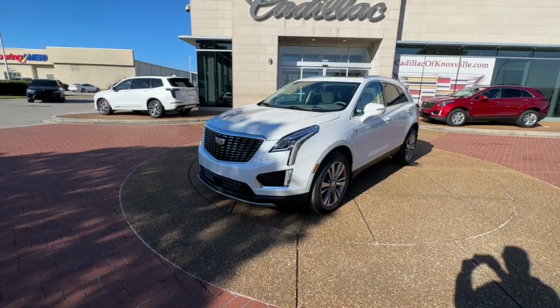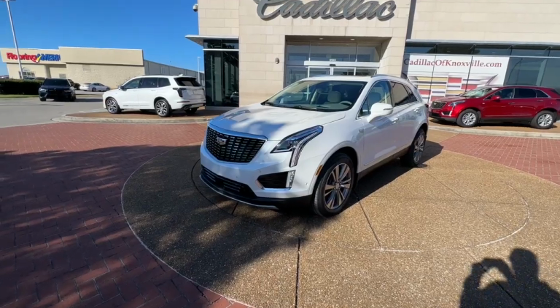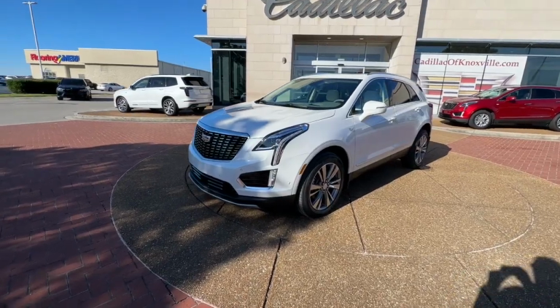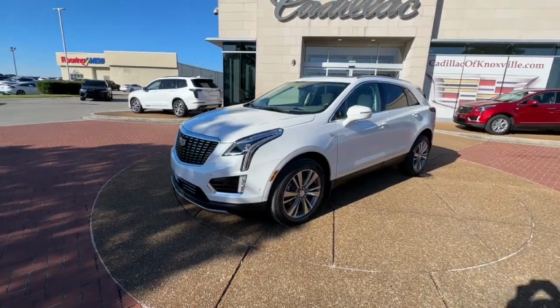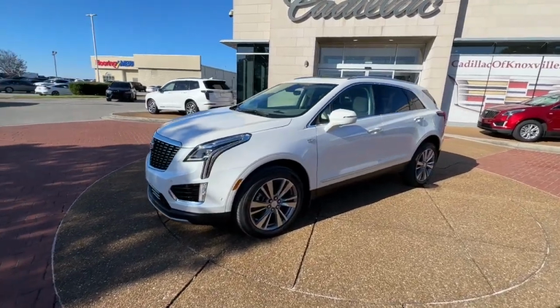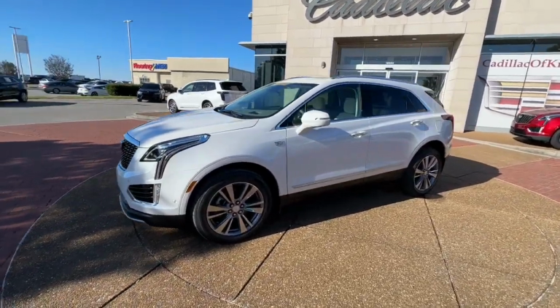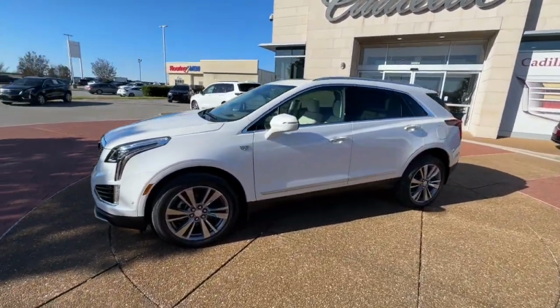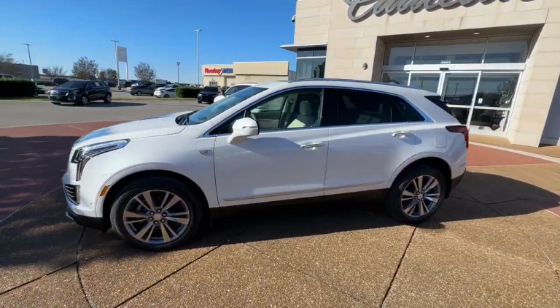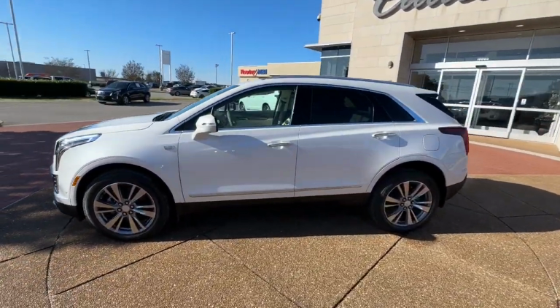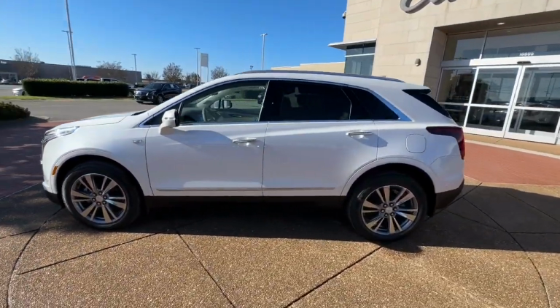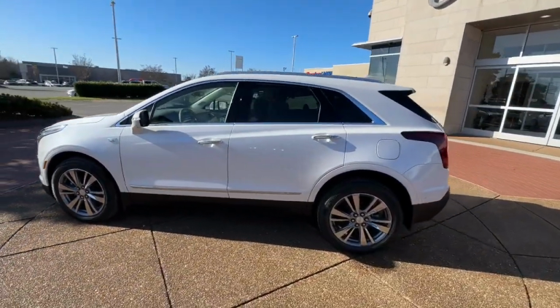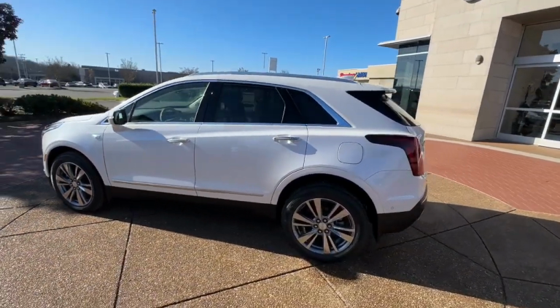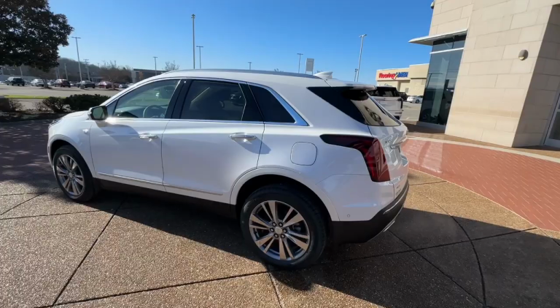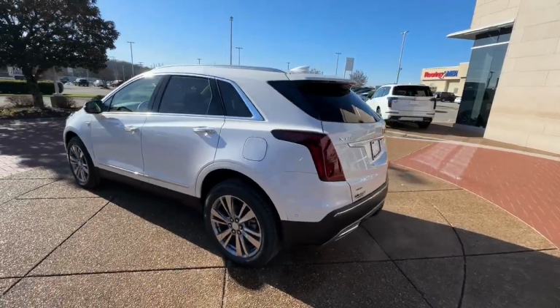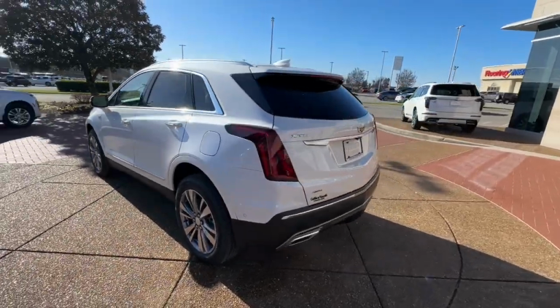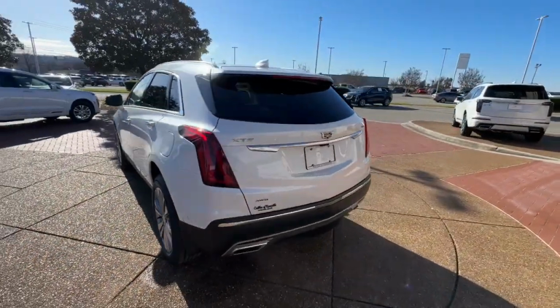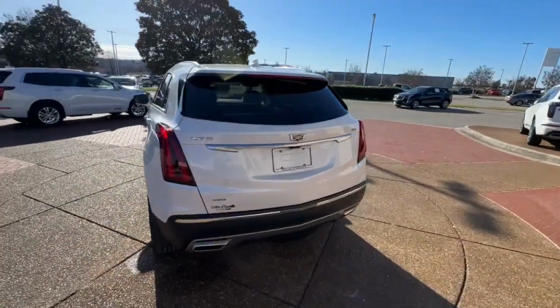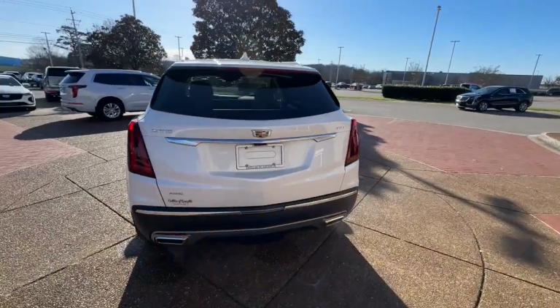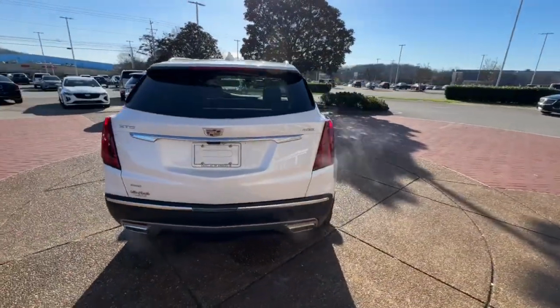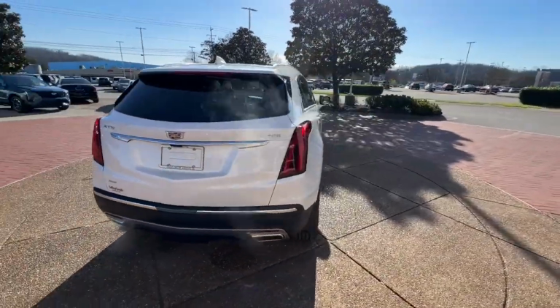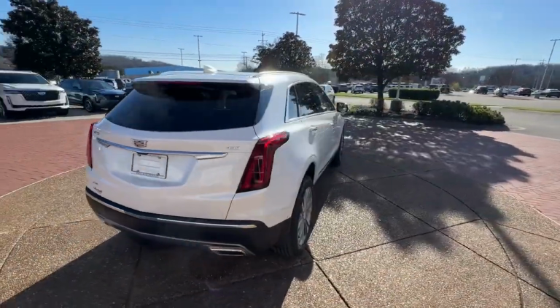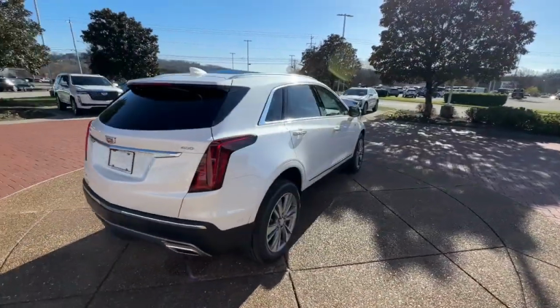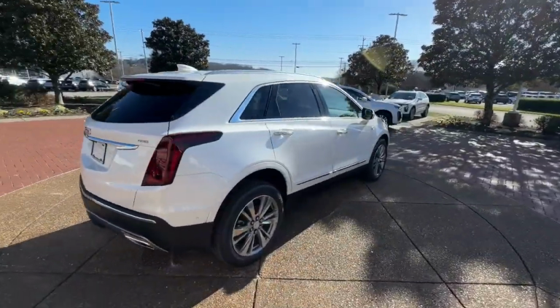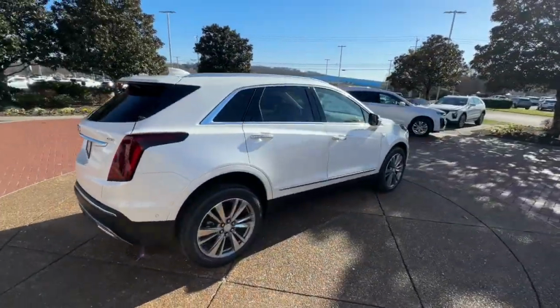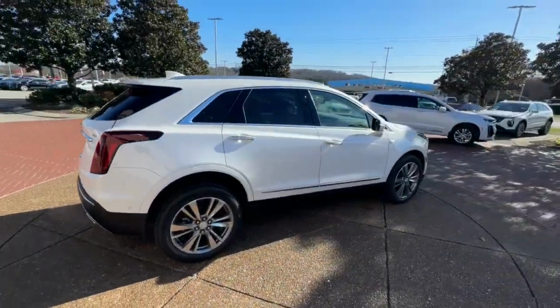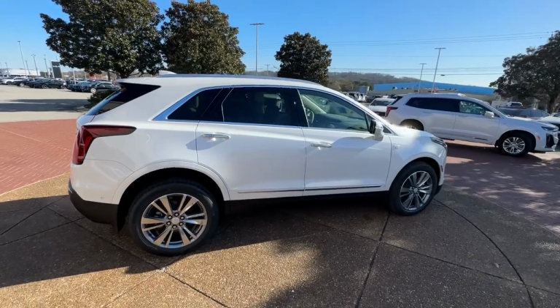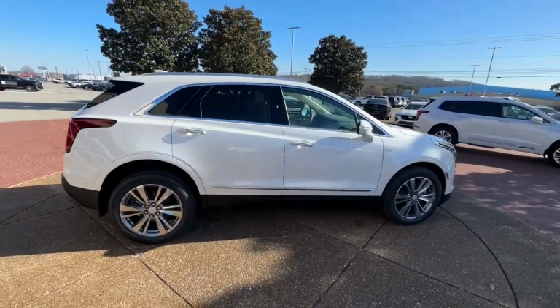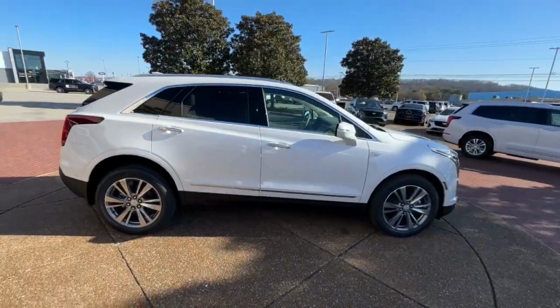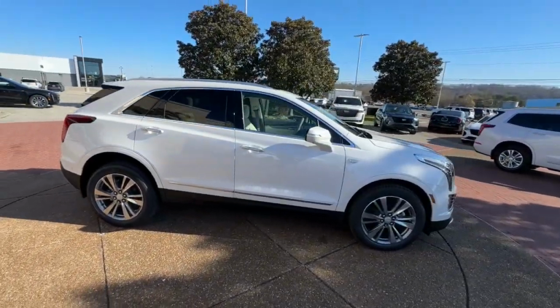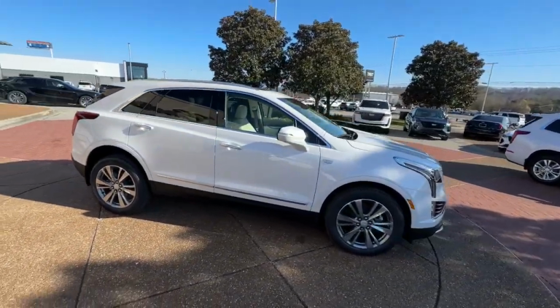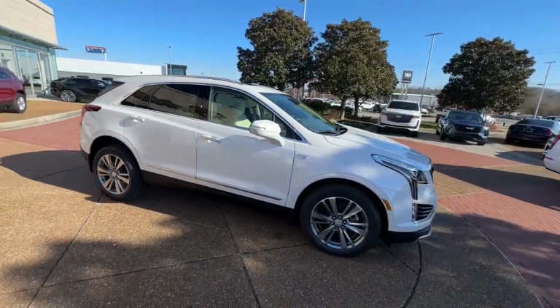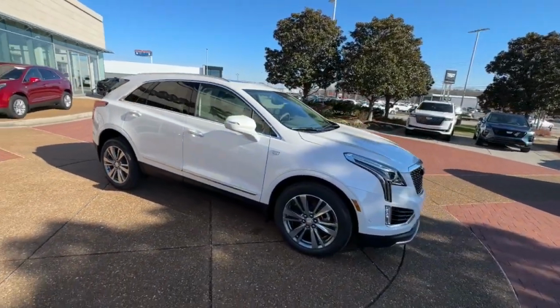Introducing the 2024 Cadillac XT5. The Cadillac XT5, the refined luxury crossover that's designed to meet any challenge the road has in store while keeping you safe and connected.